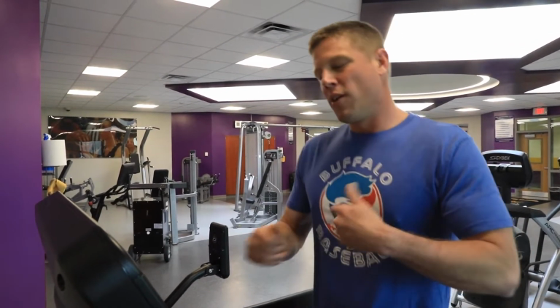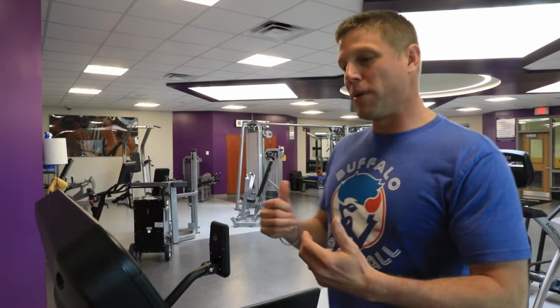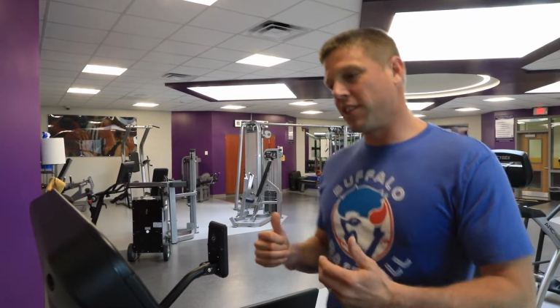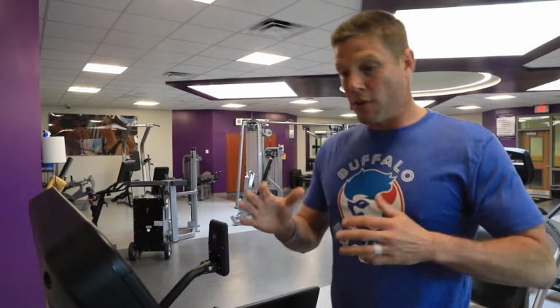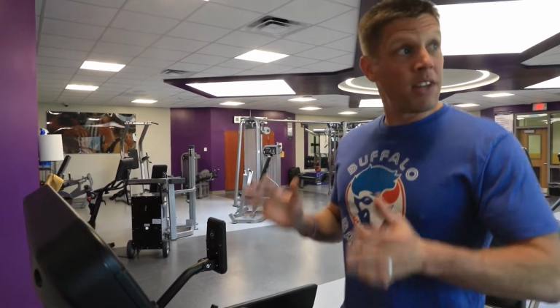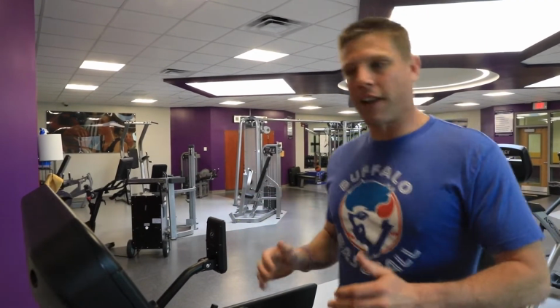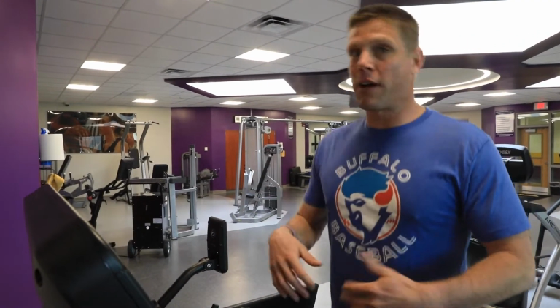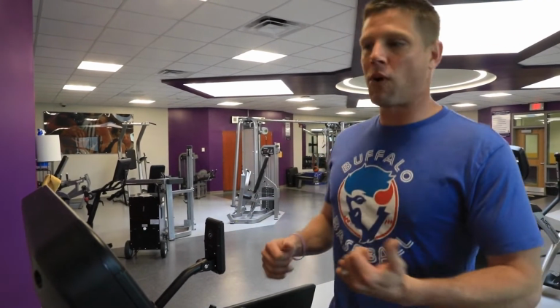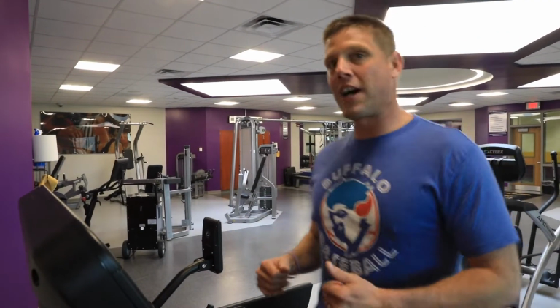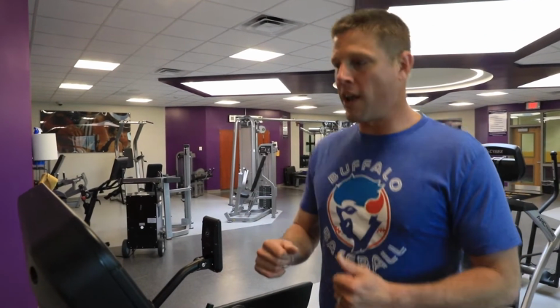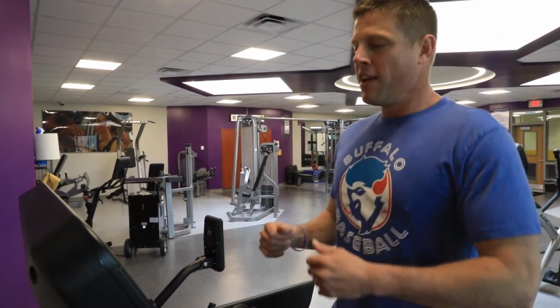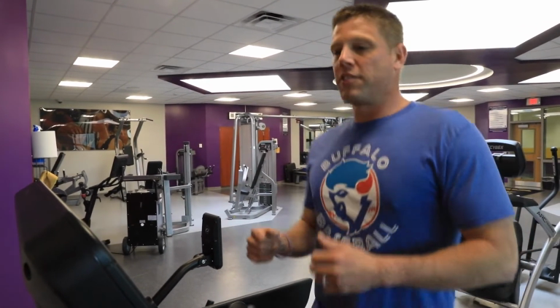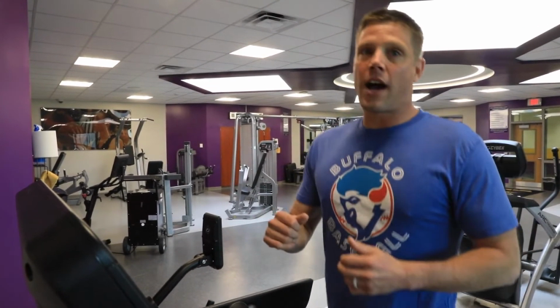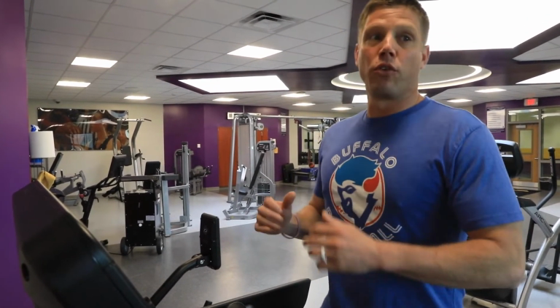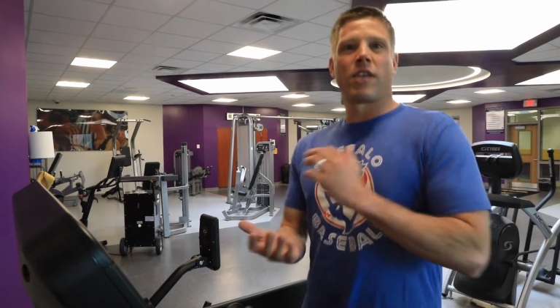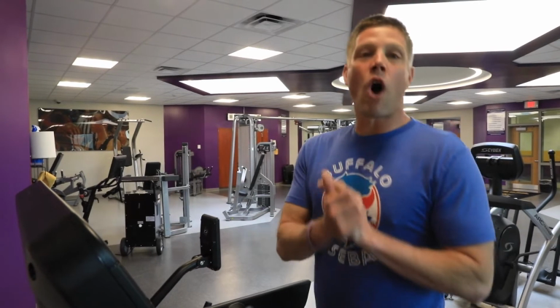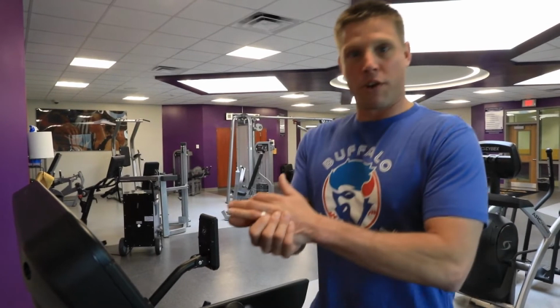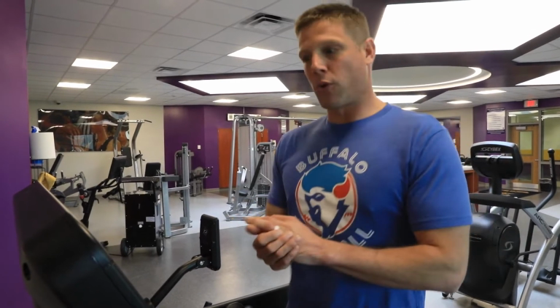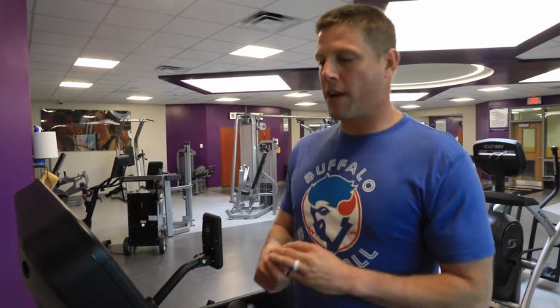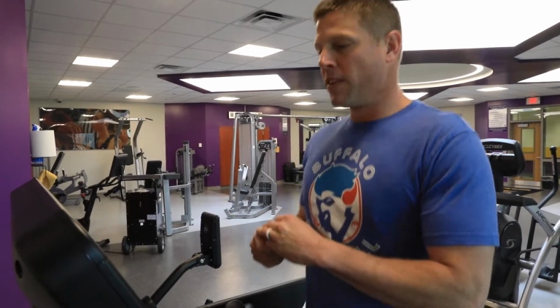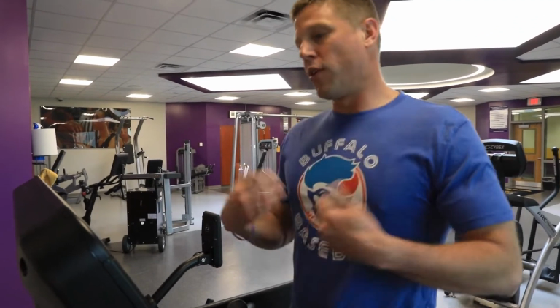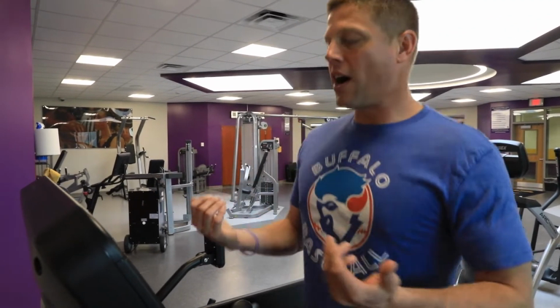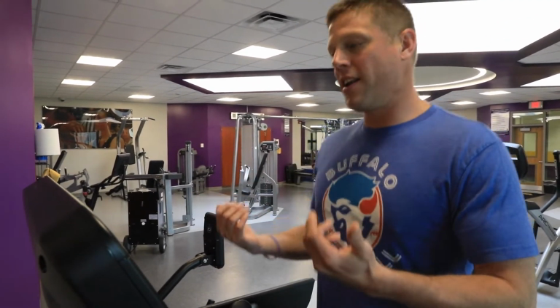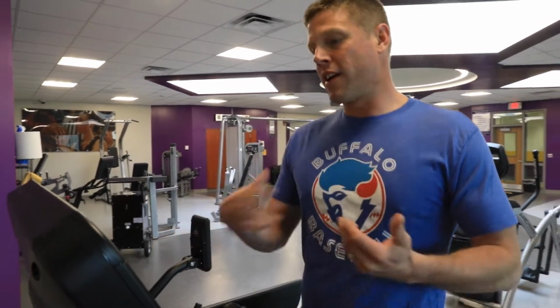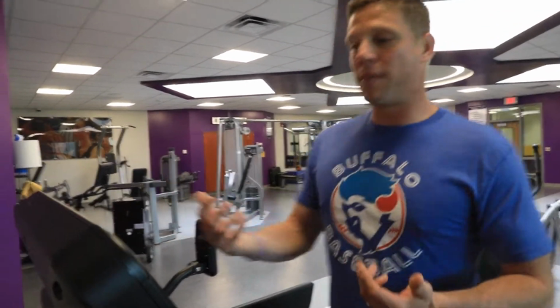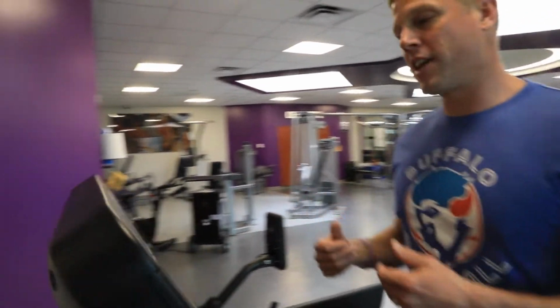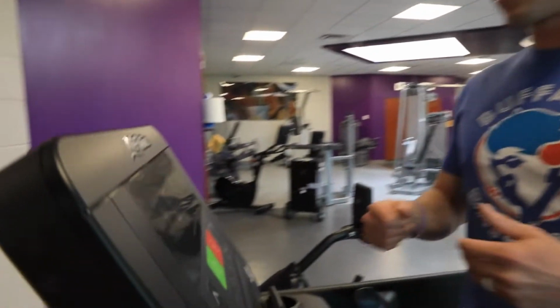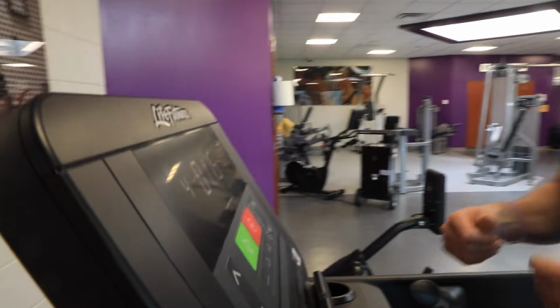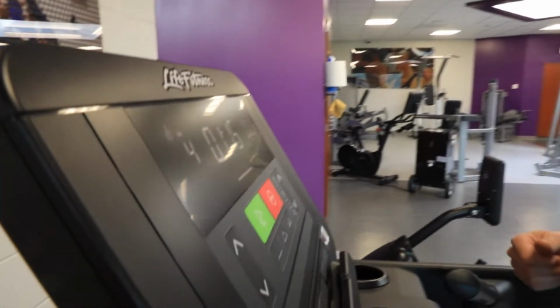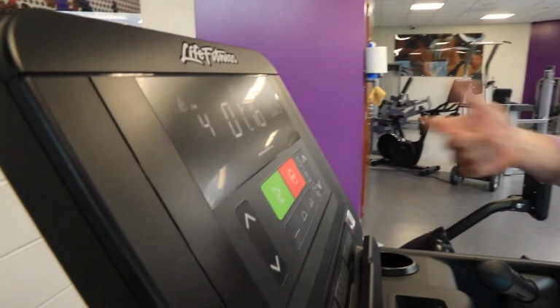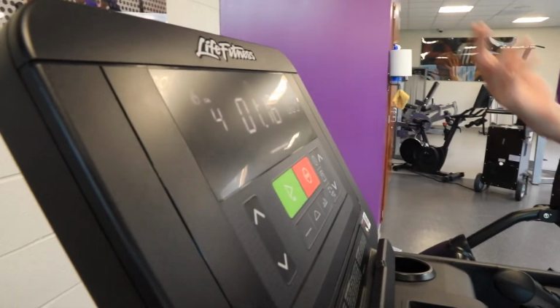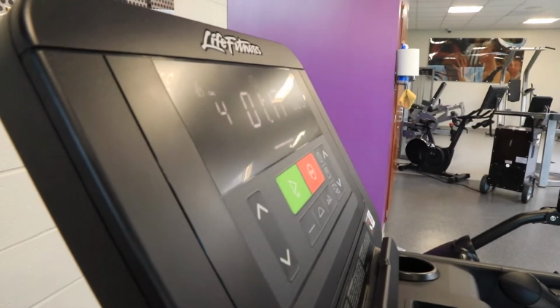One of the biggest things that I do if I'm inside on the treadmill and the weather's not great is that I will do kind of a walk-run protocol. So on here I'm just kind of walking, going at 2.5.